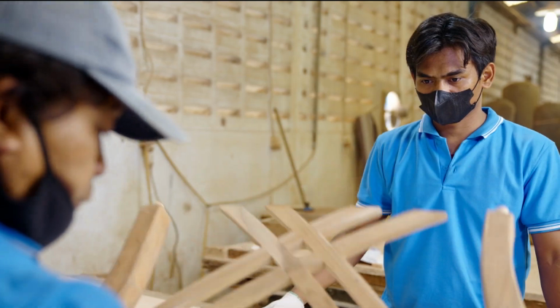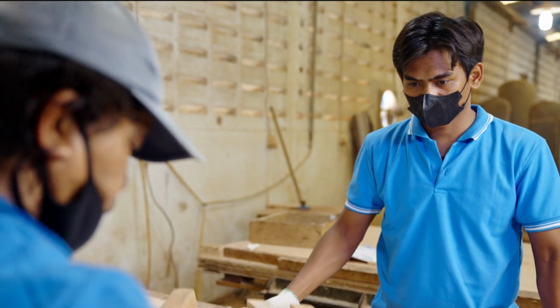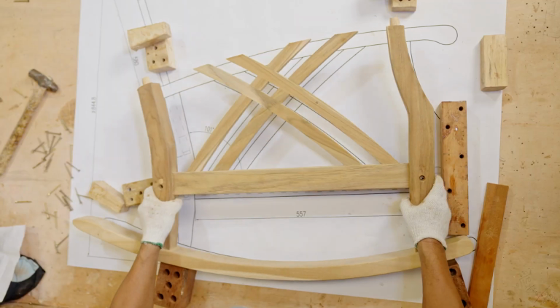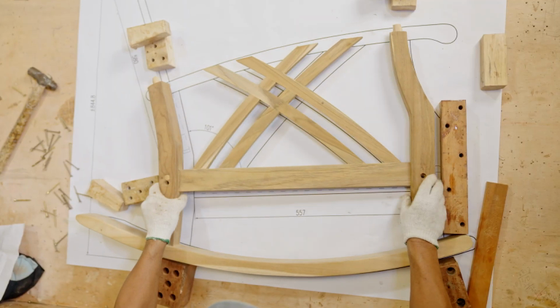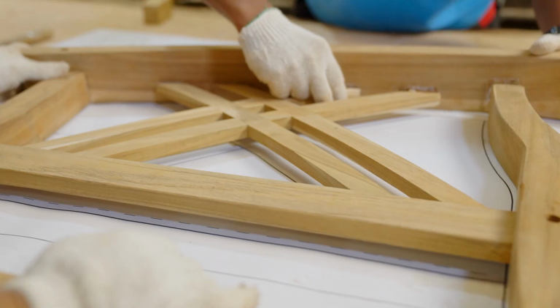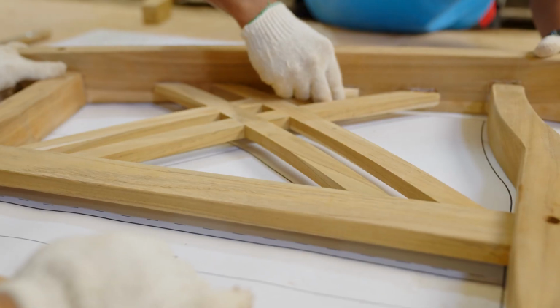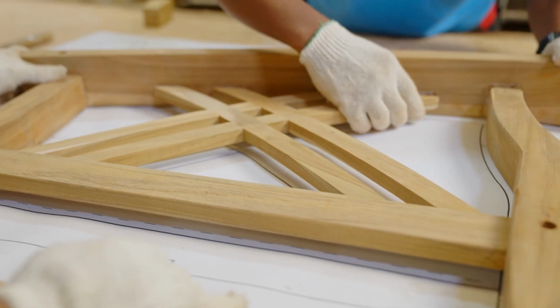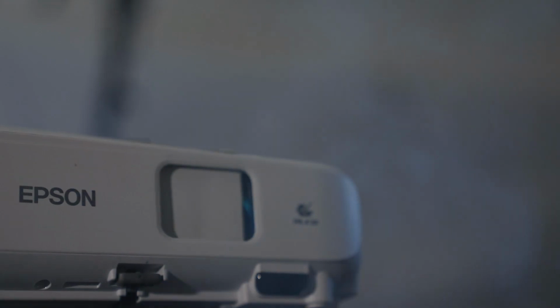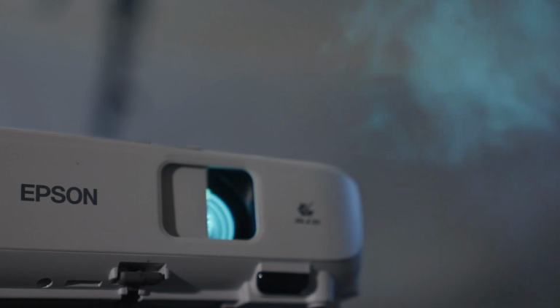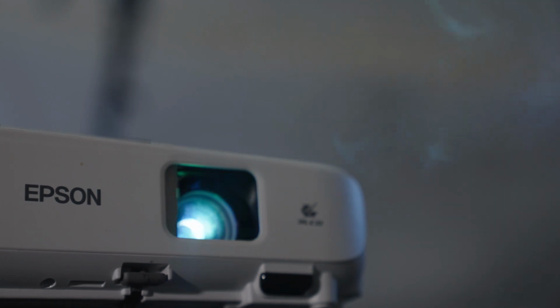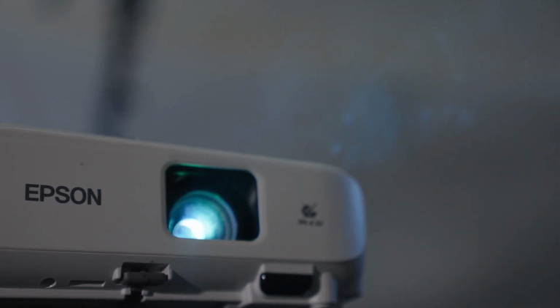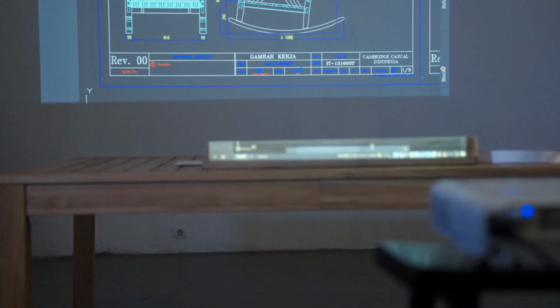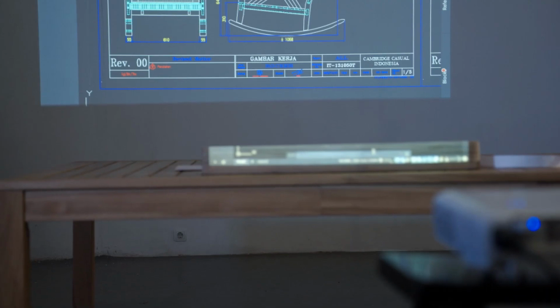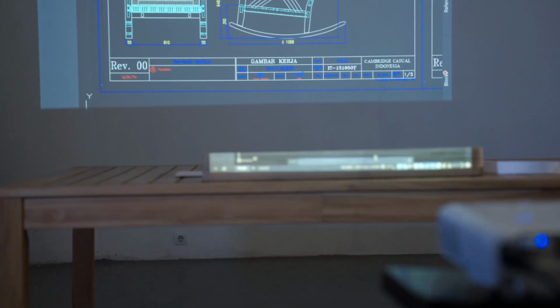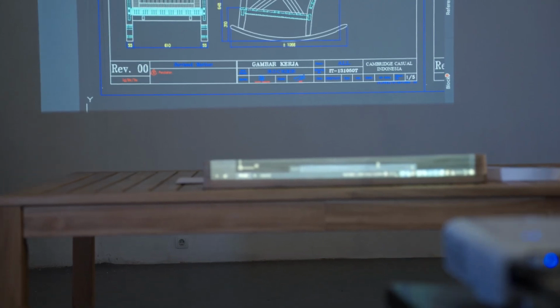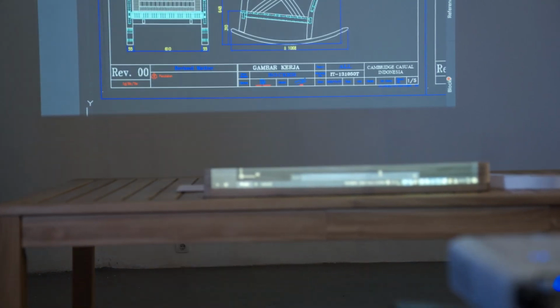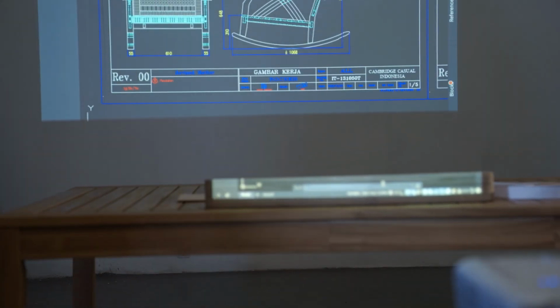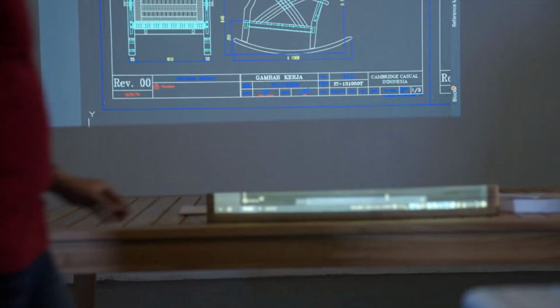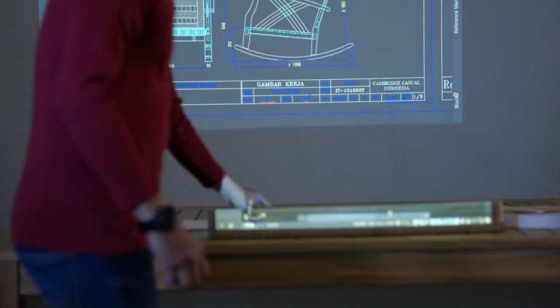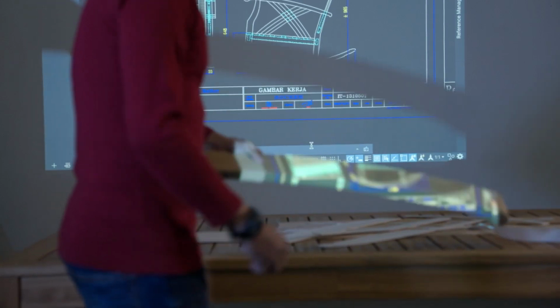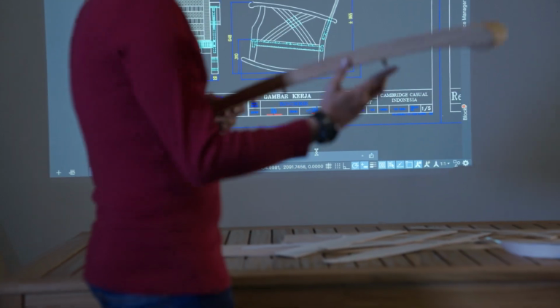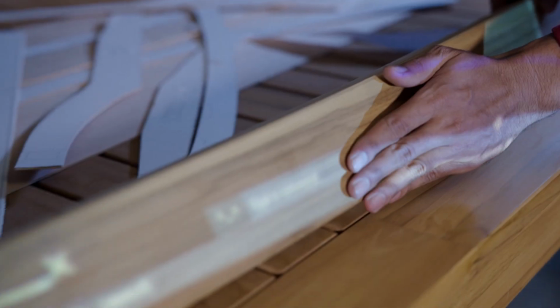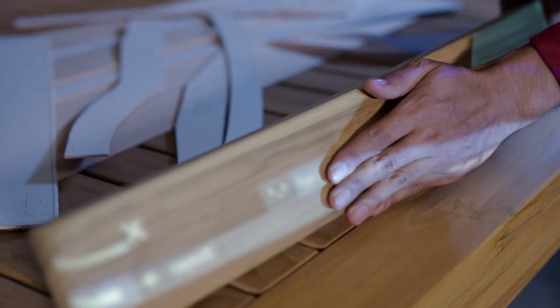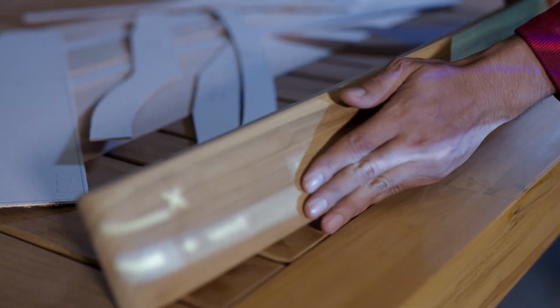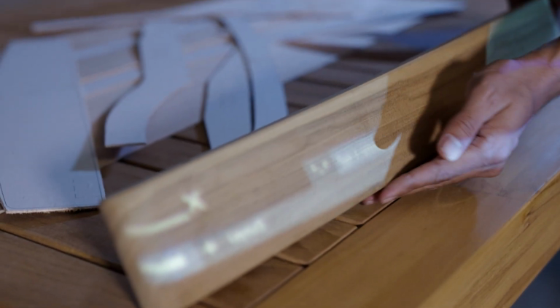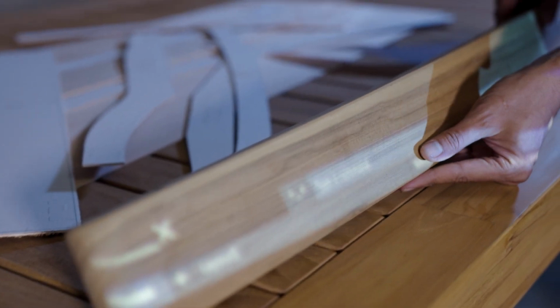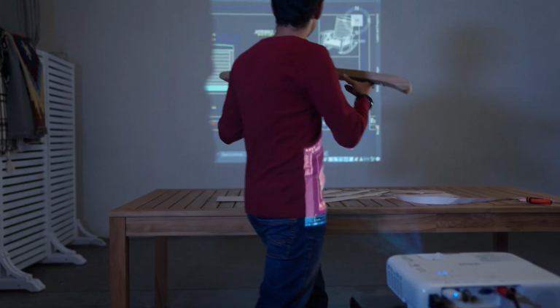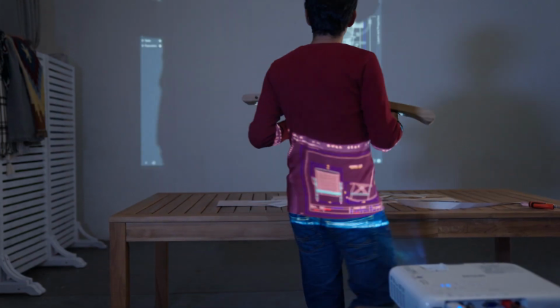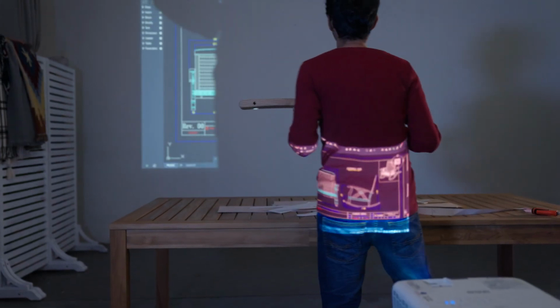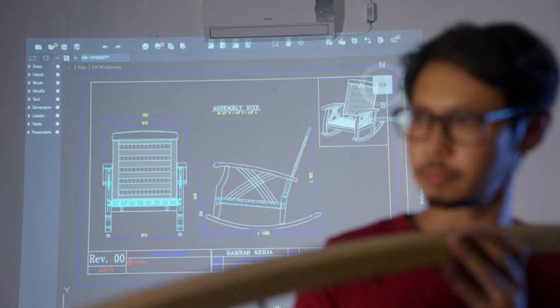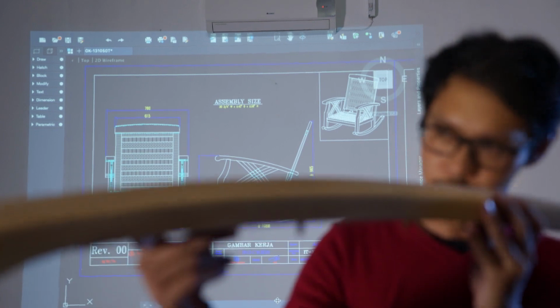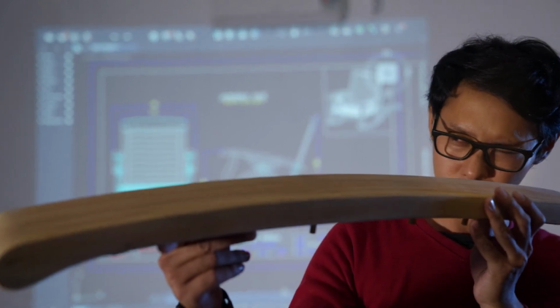Prototypes are meticulously examined. Every detail counts. Every value measured. At this stage, we carefully make sure that final products envision our values of relentlessly delivering perfection to our customers.